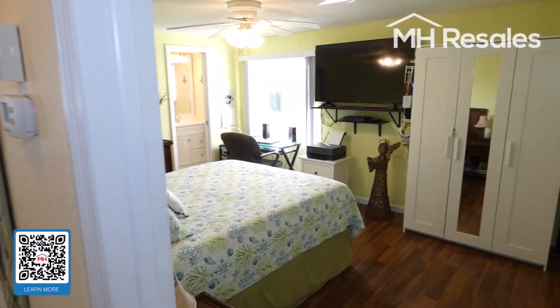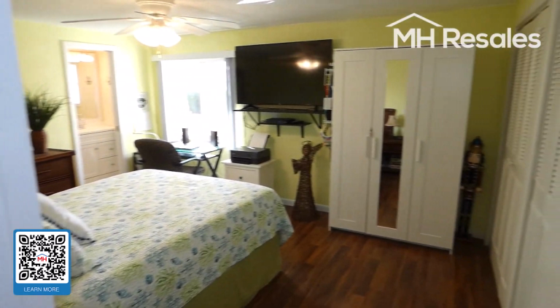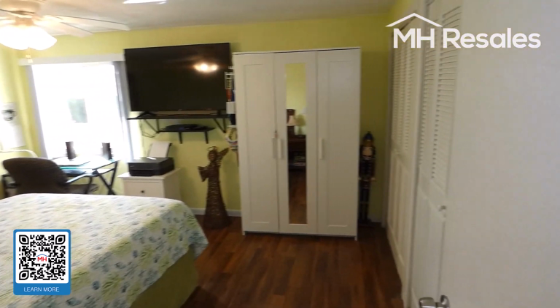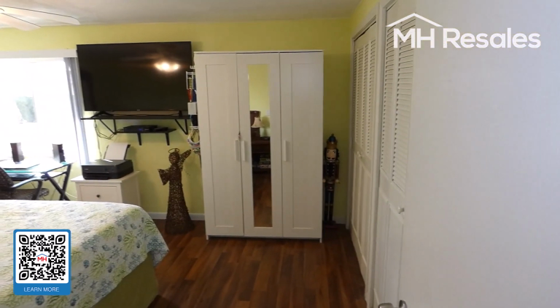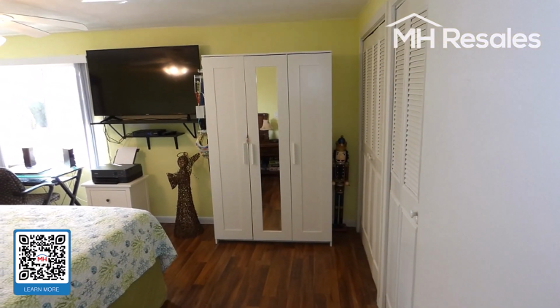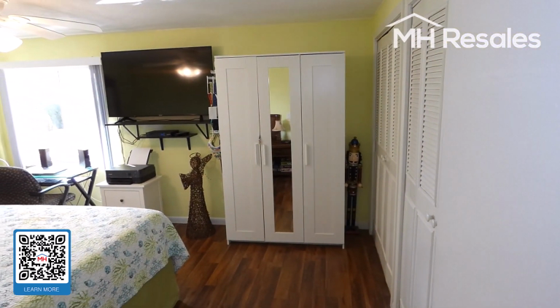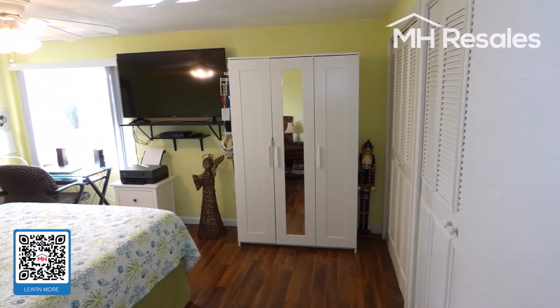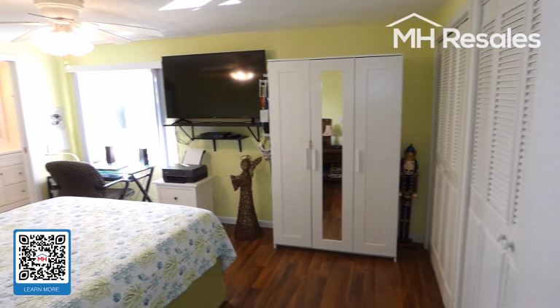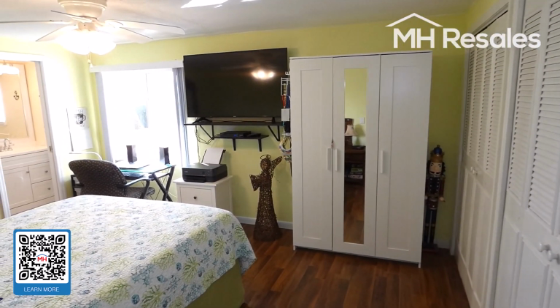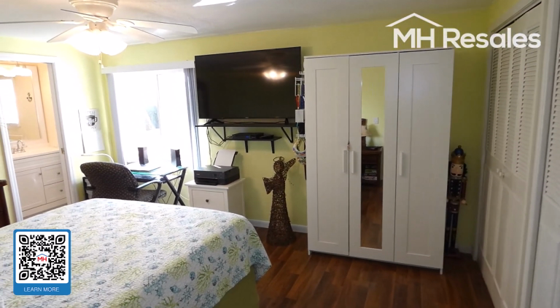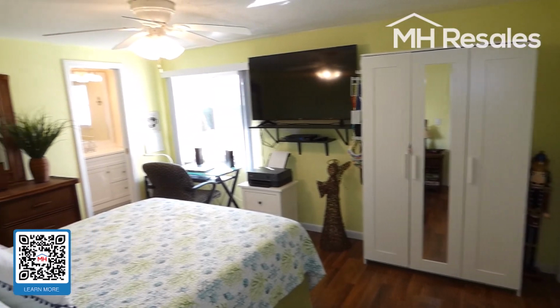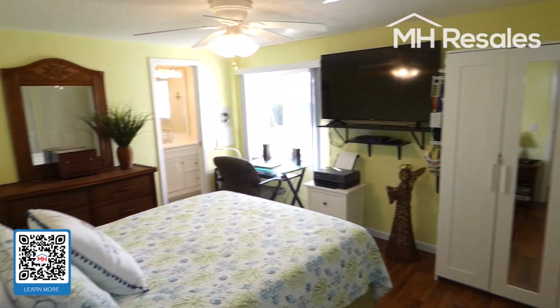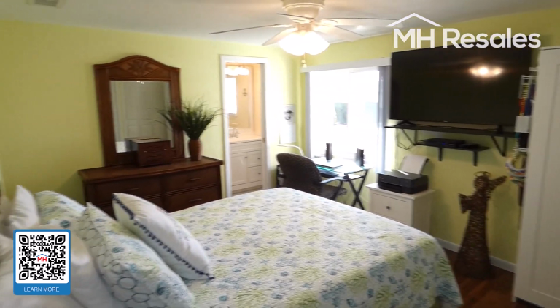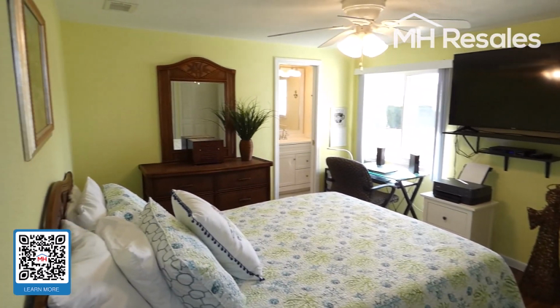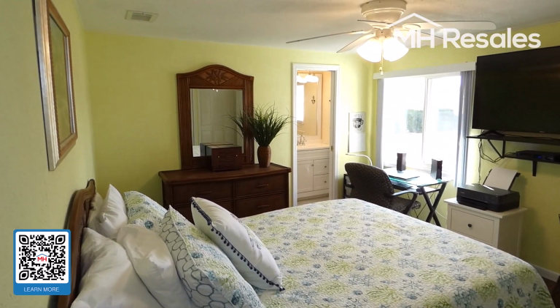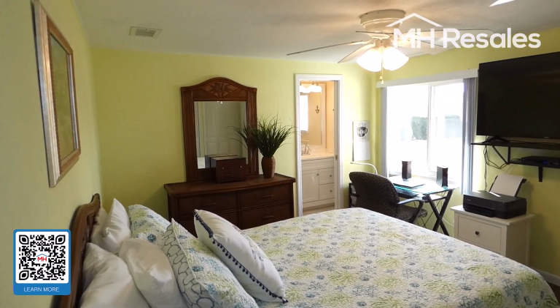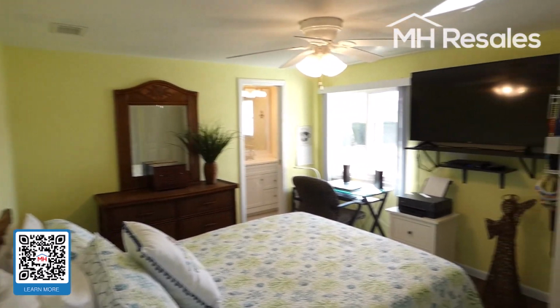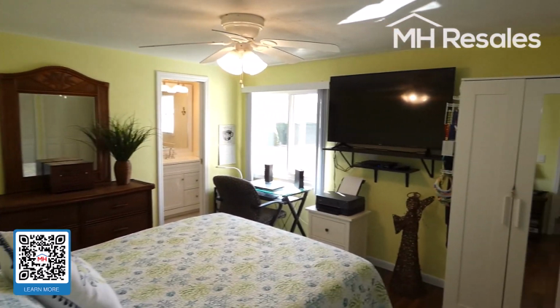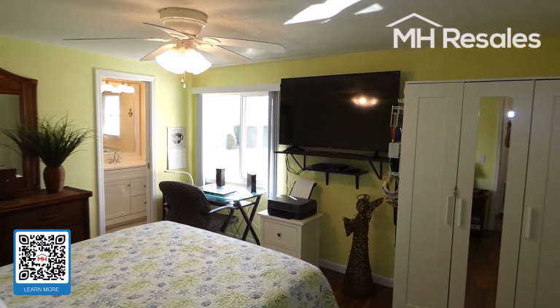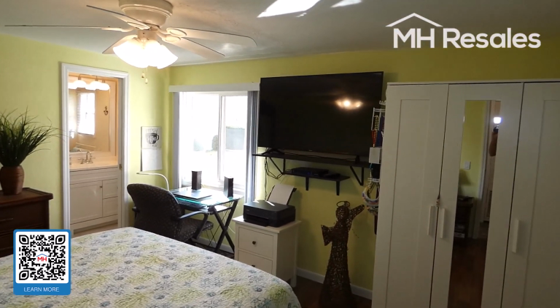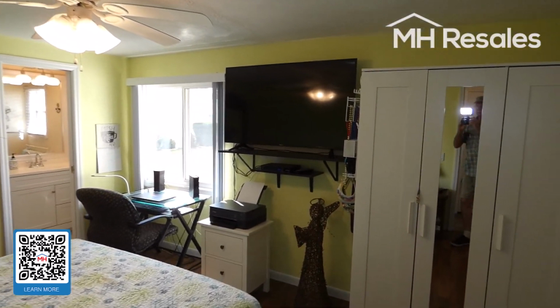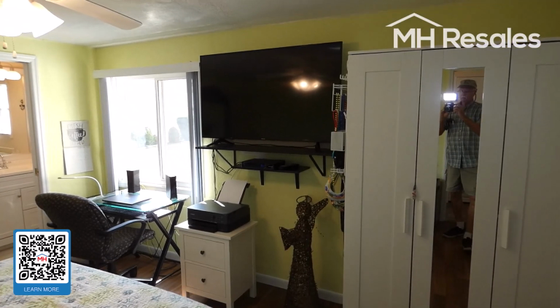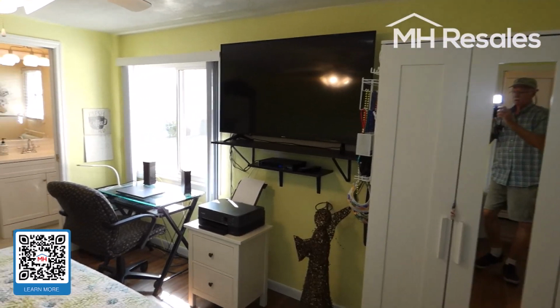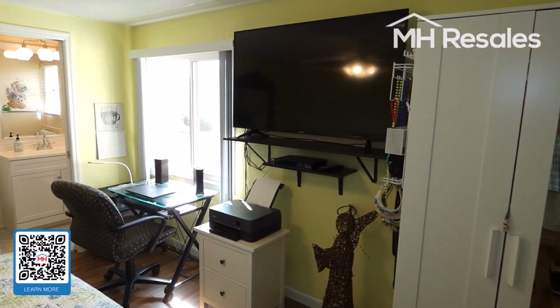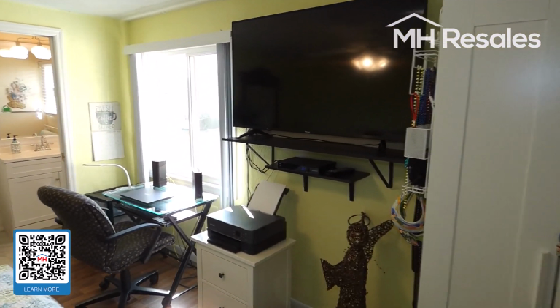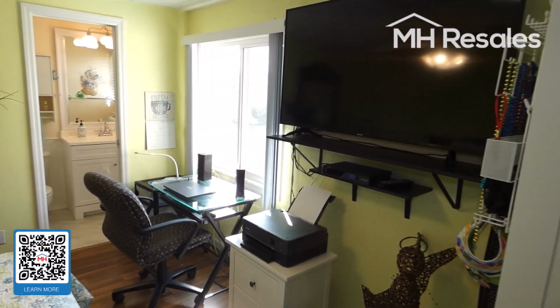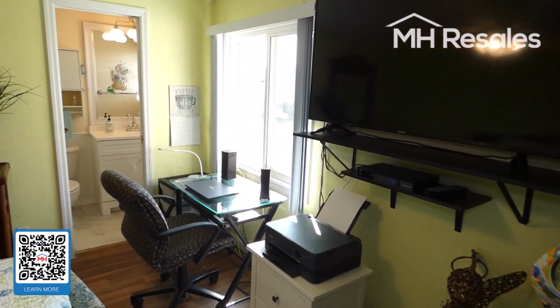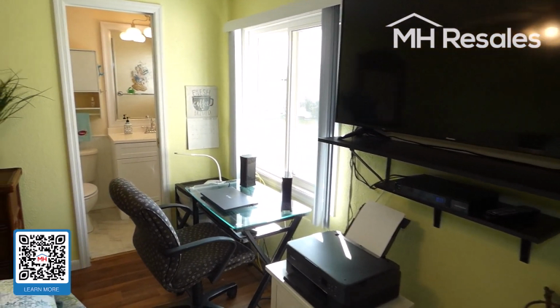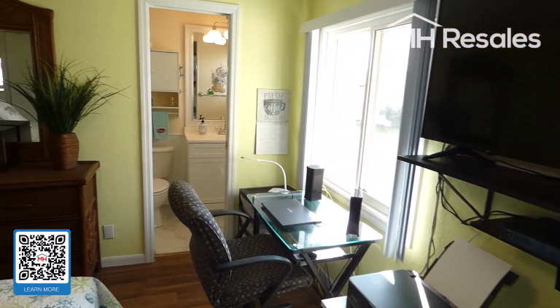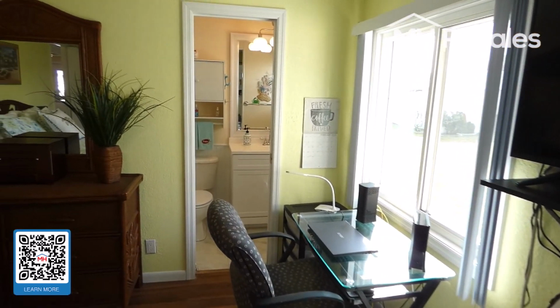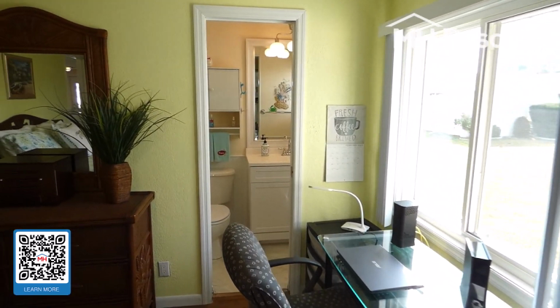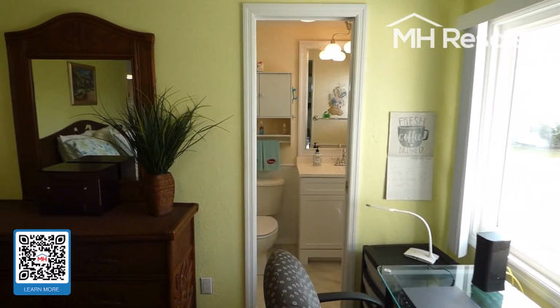Very nice size master bedroom — king-size bed size. We will have a furniture list of furnishings and furniture that is included in the sale.